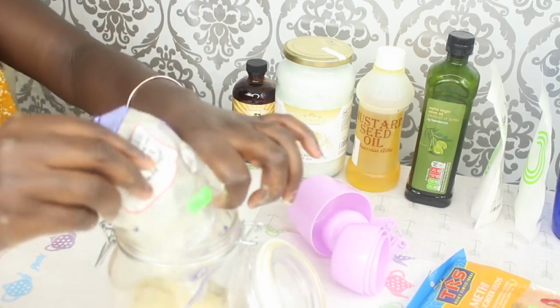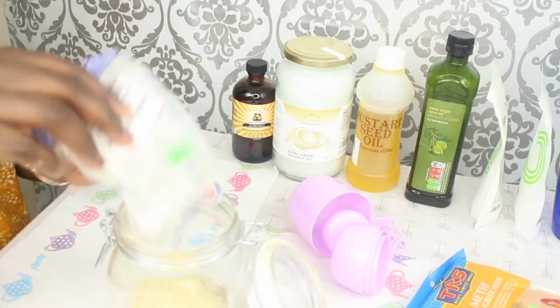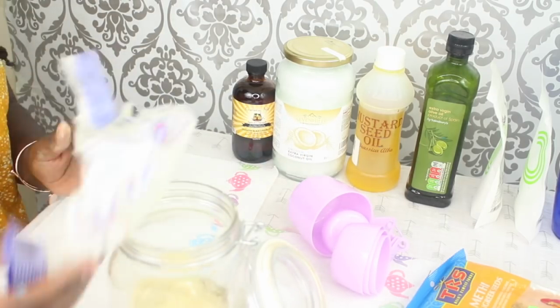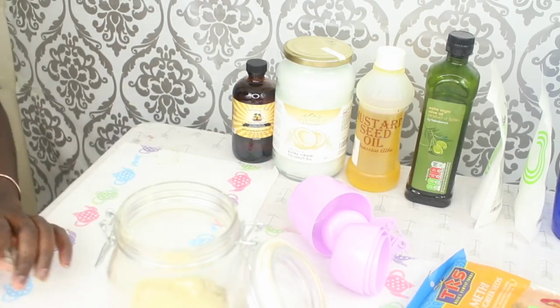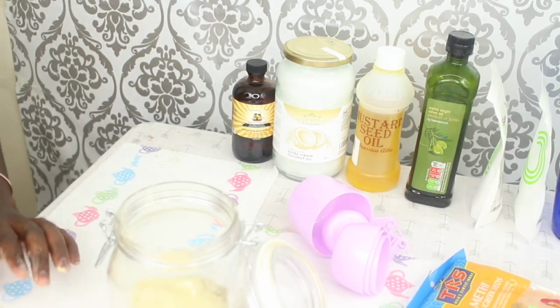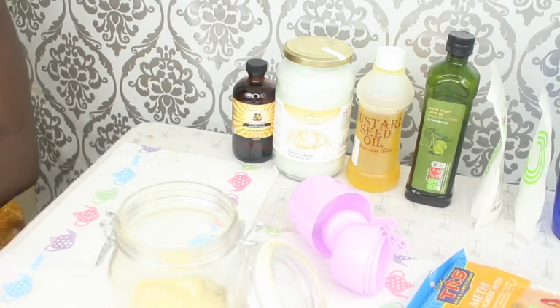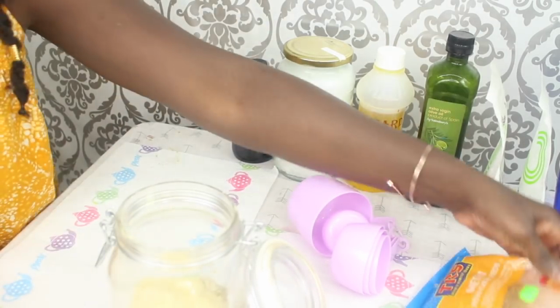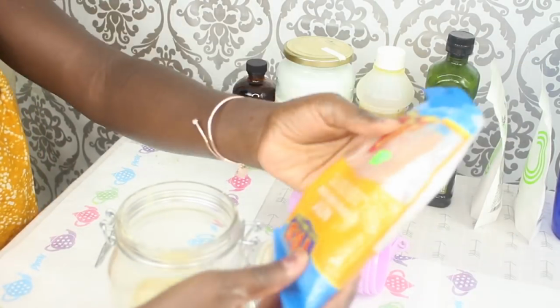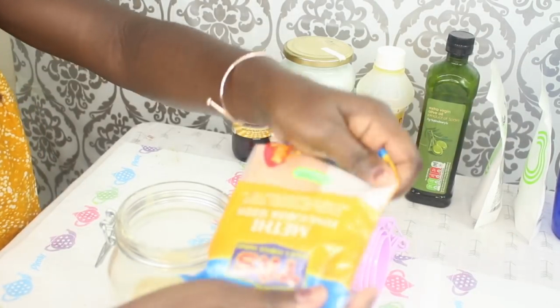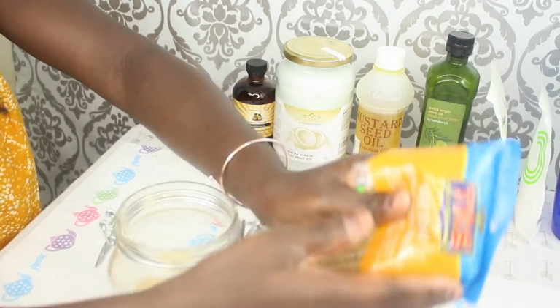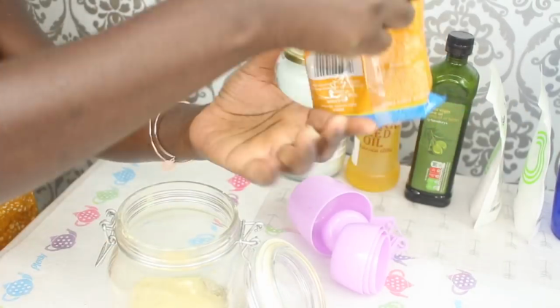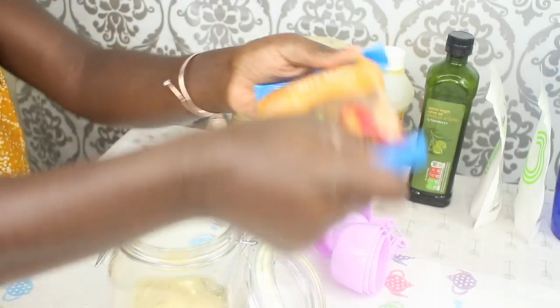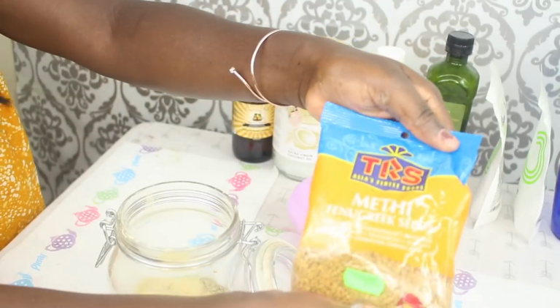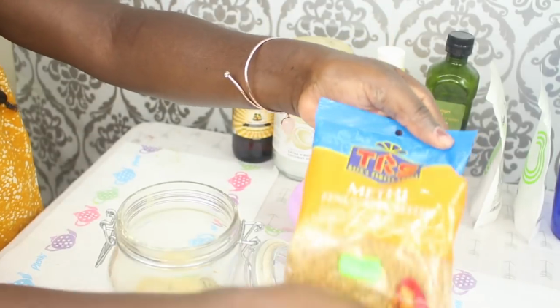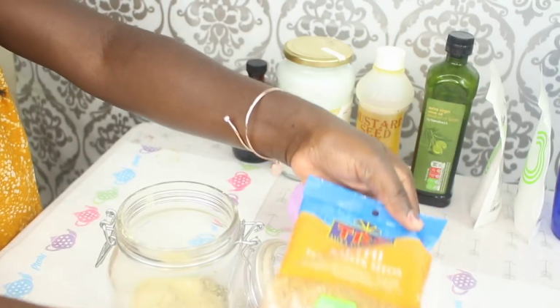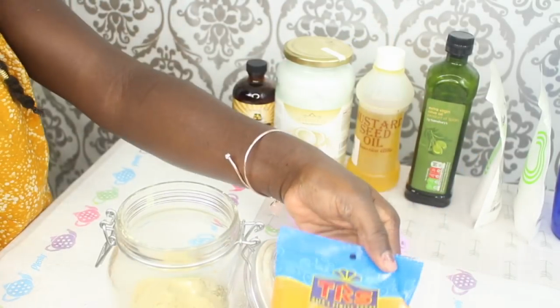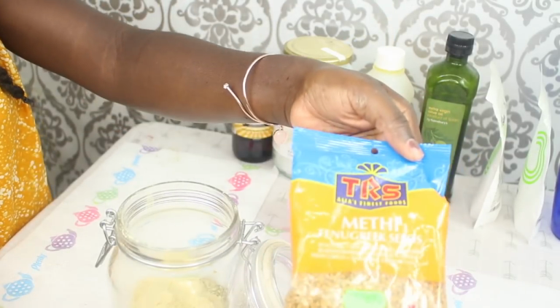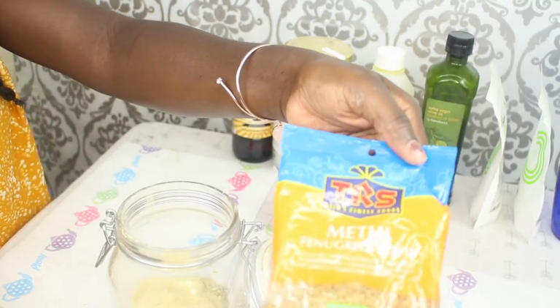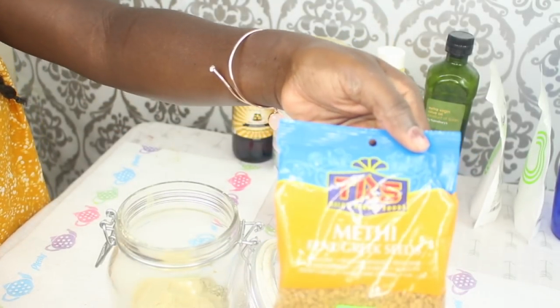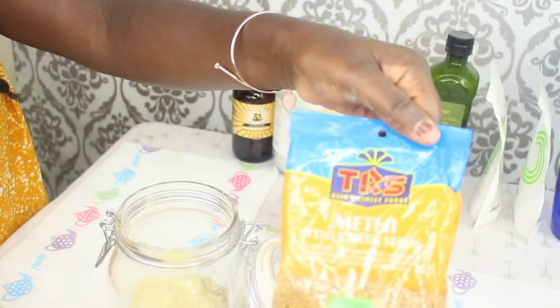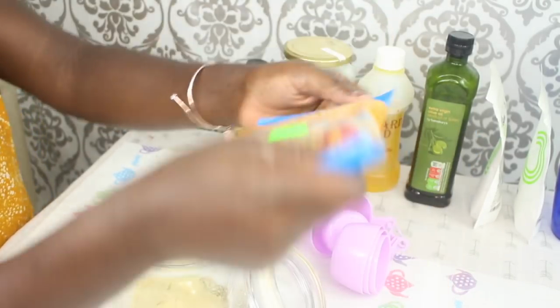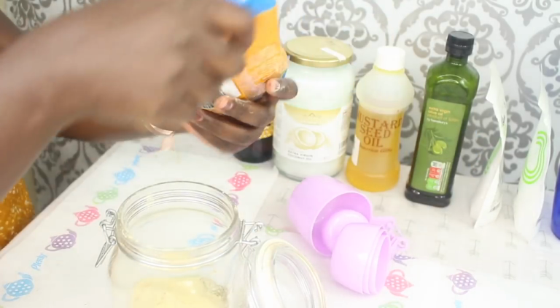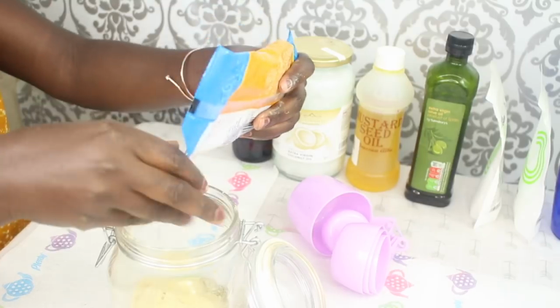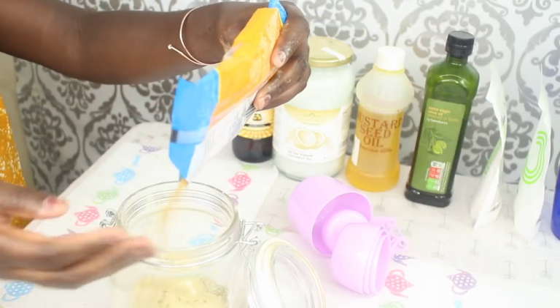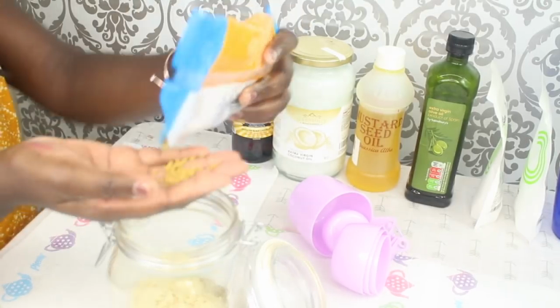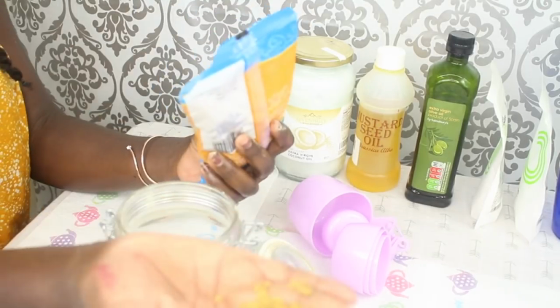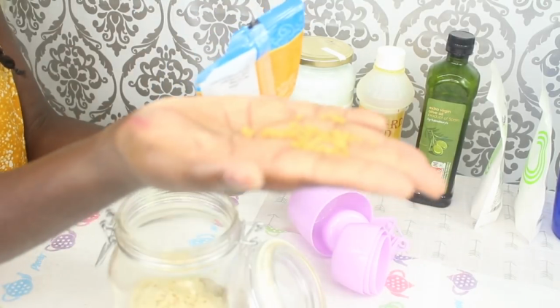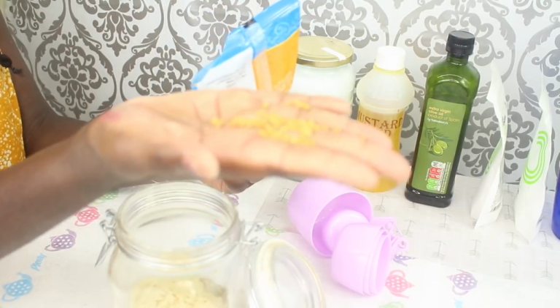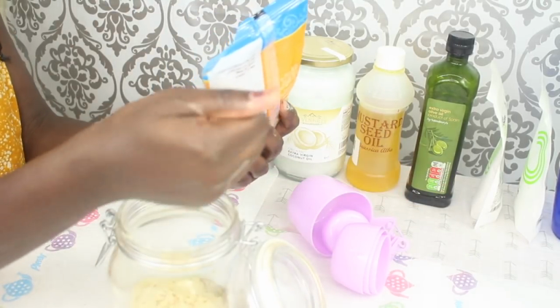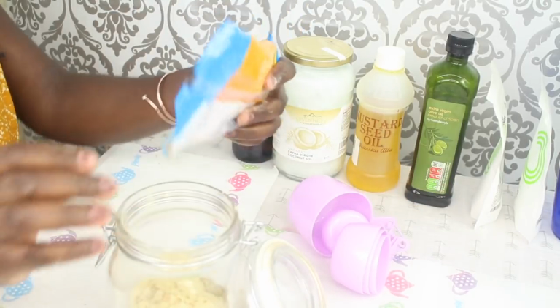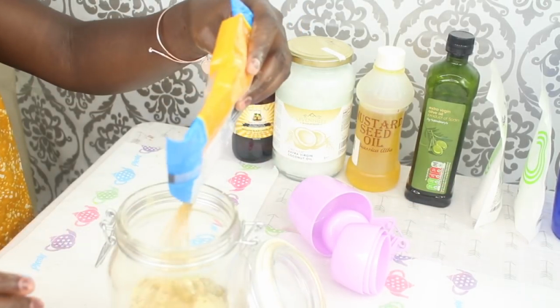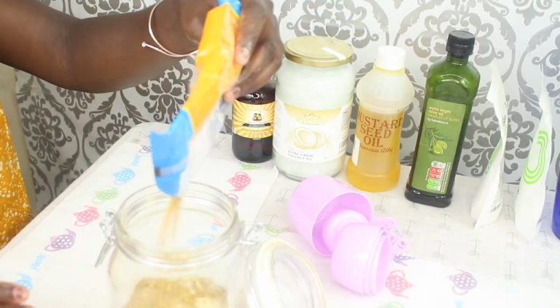Once that's done I'm going to add in some fenugreek seeds as well, because I have both so I thought why not? But you can add whichever you want. Here are the seeds and I'm just adding them in.